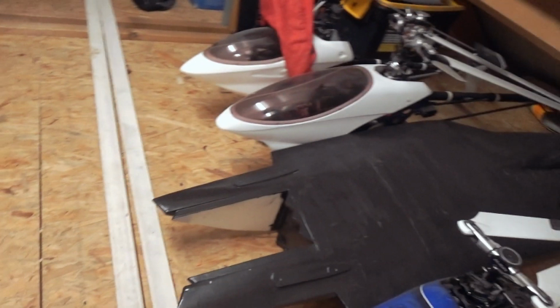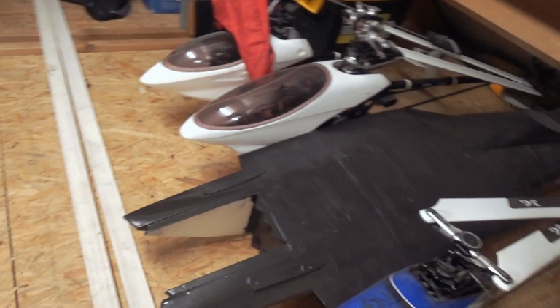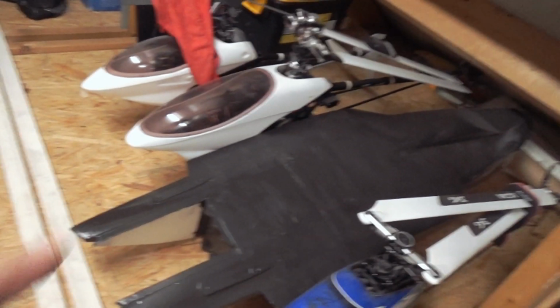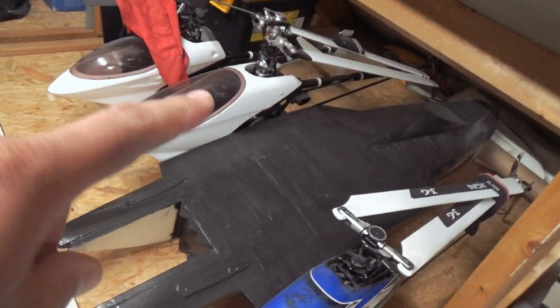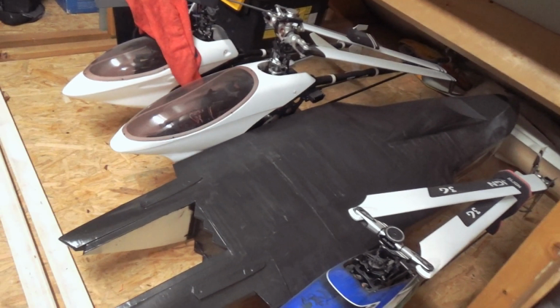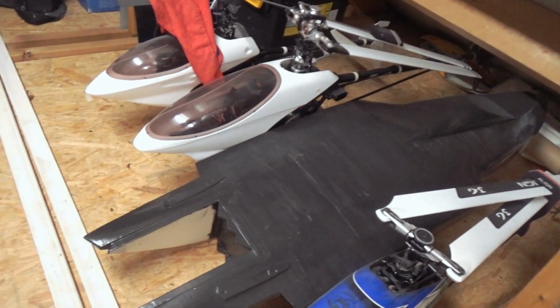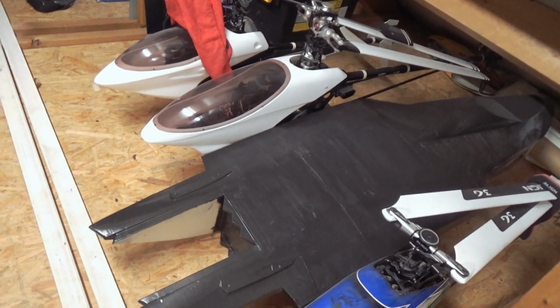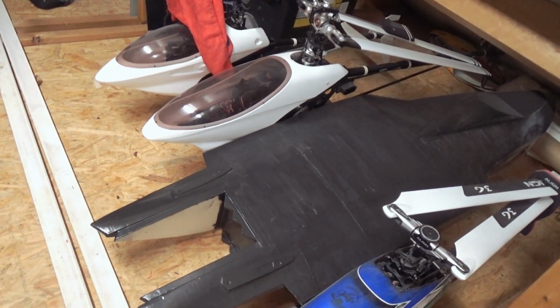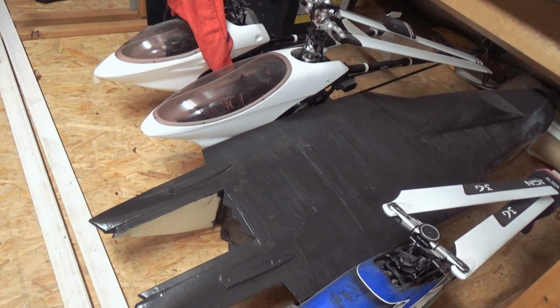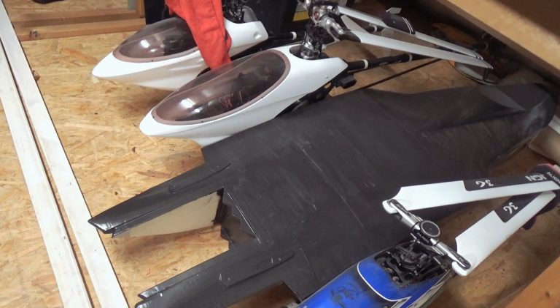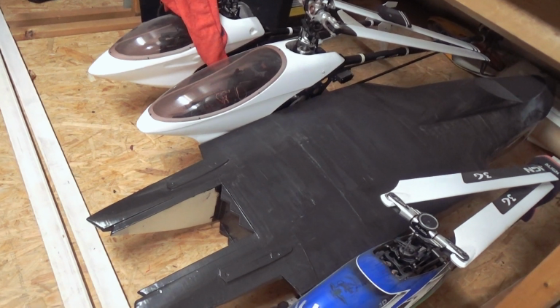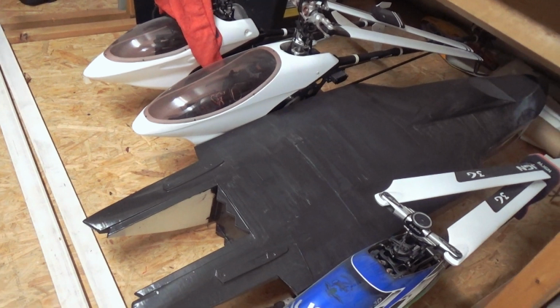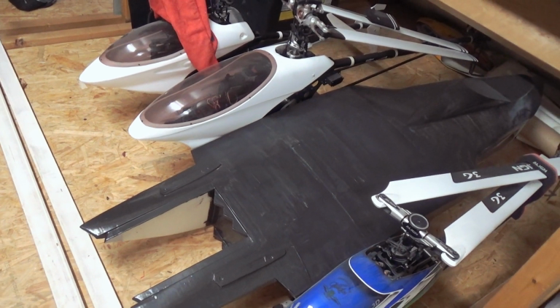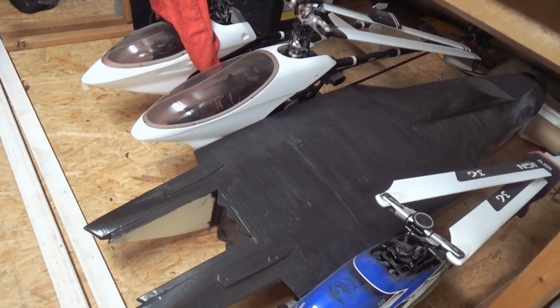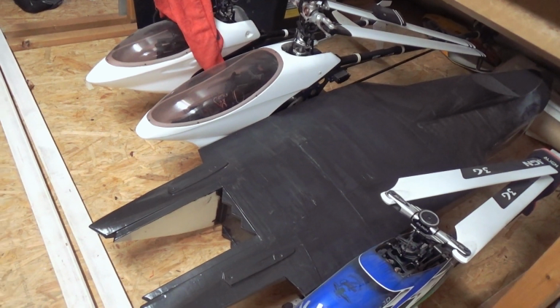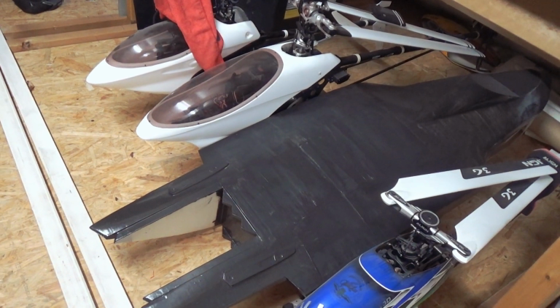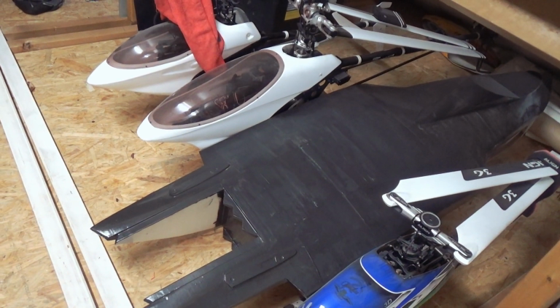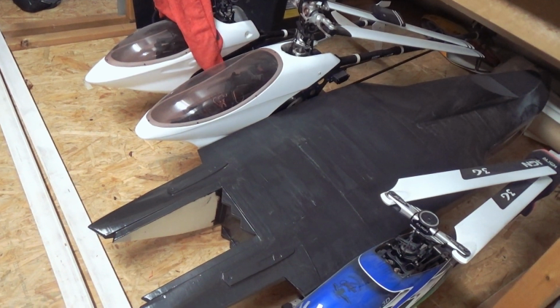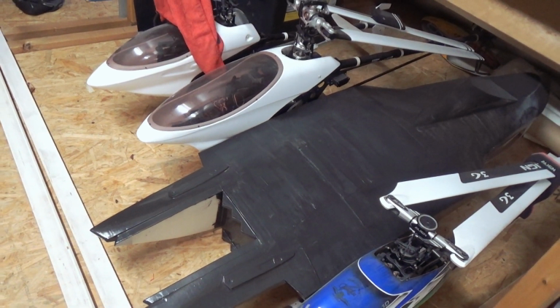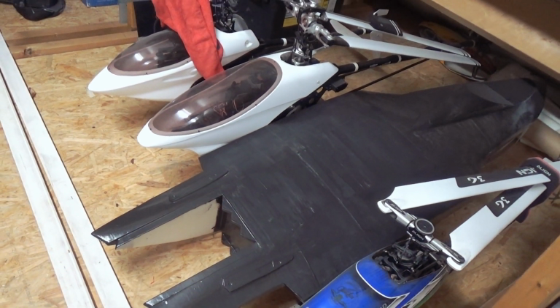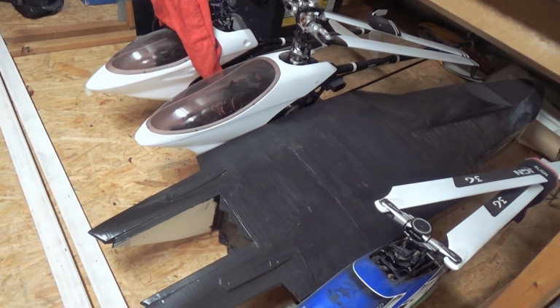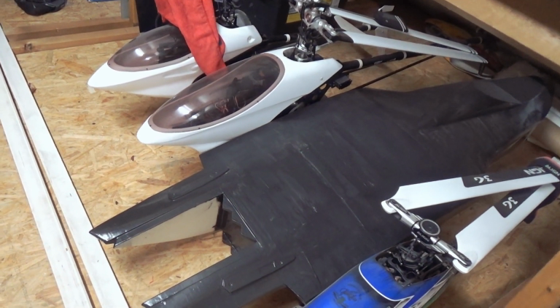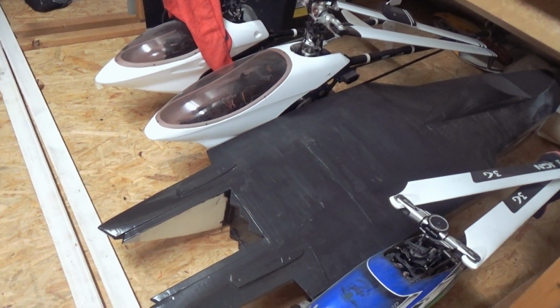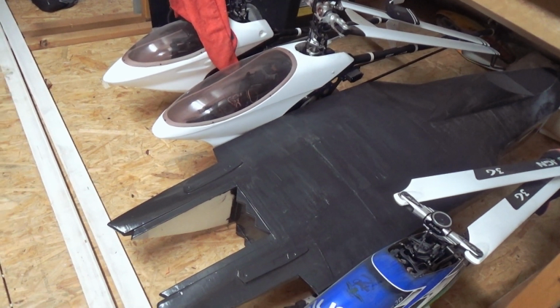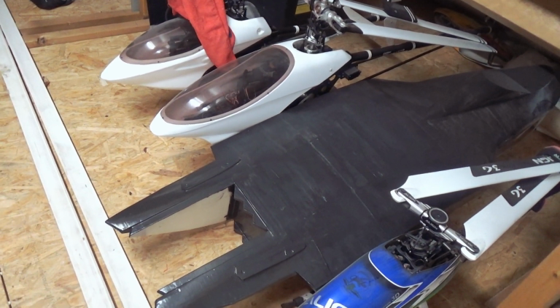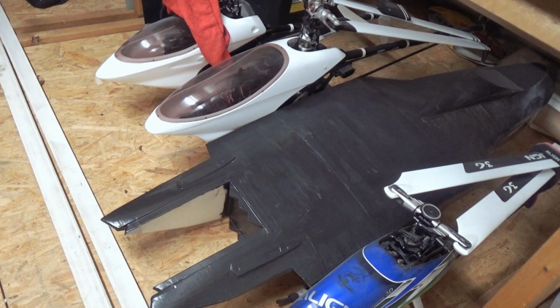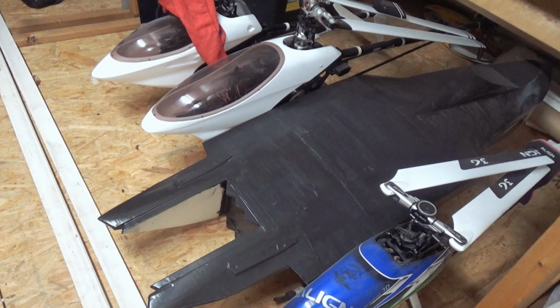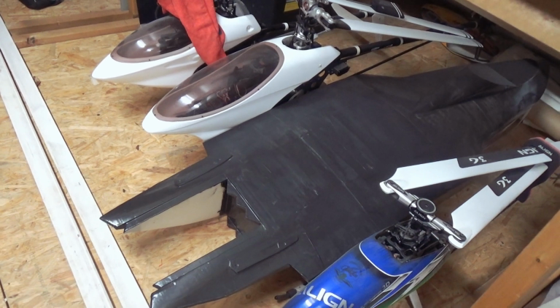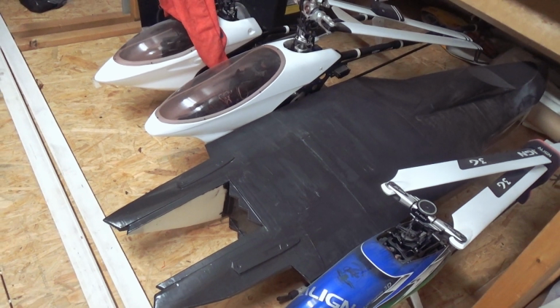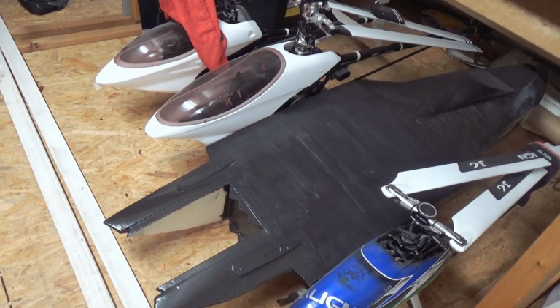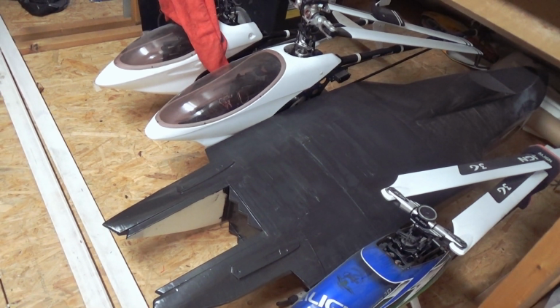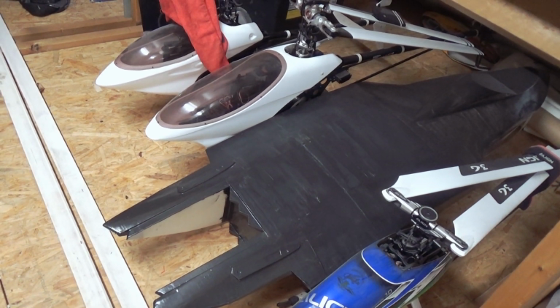Here we've got a plug for the X-32 composite, and we're going to scale up the X-32 to 1:5 scale — also a big project coming up.